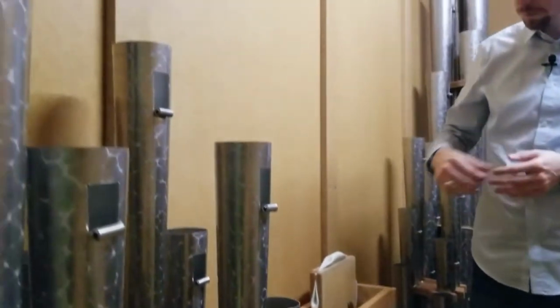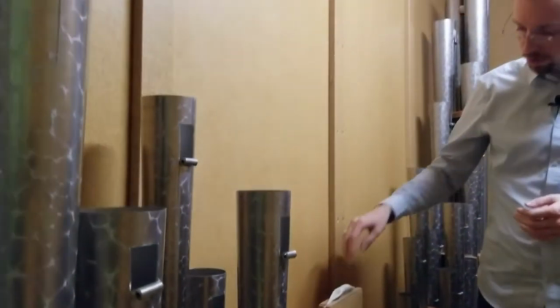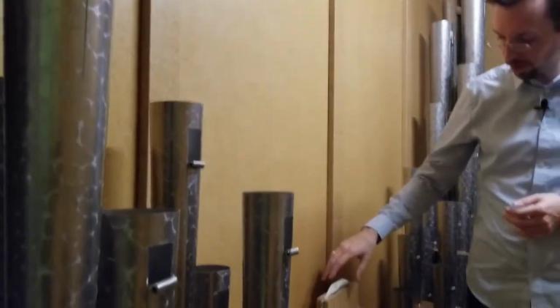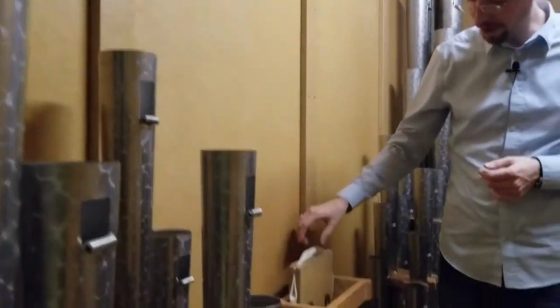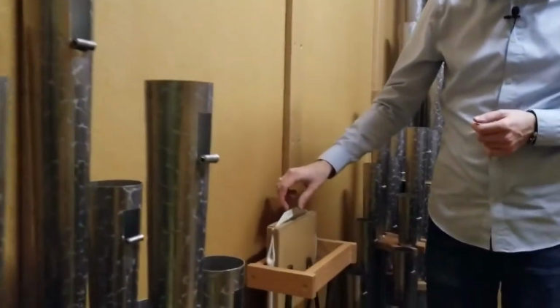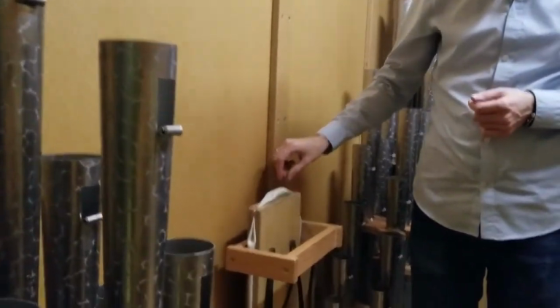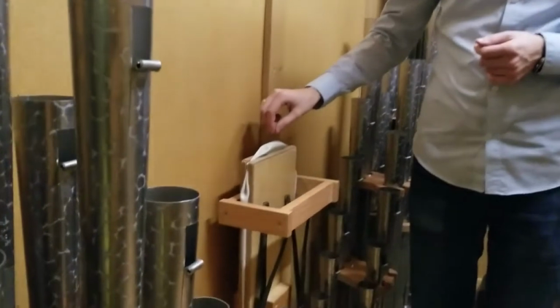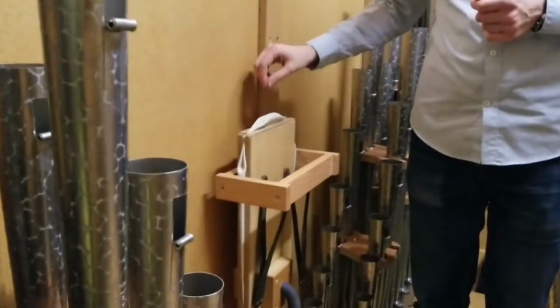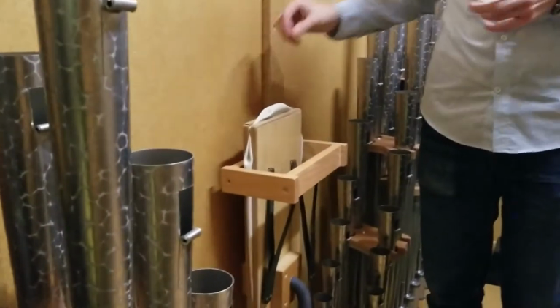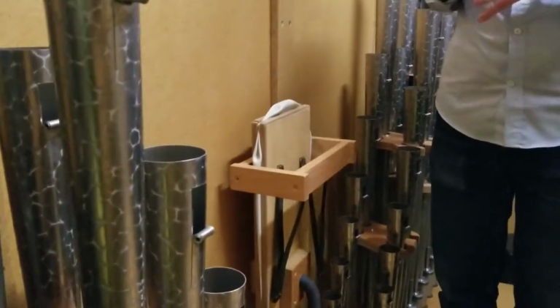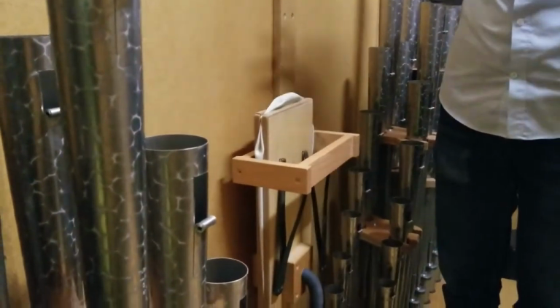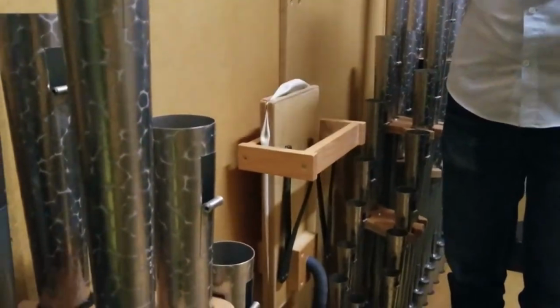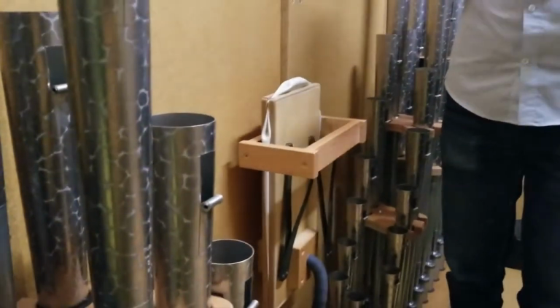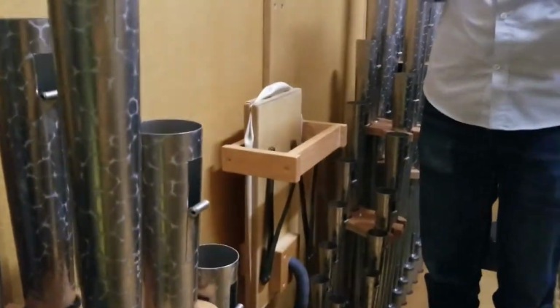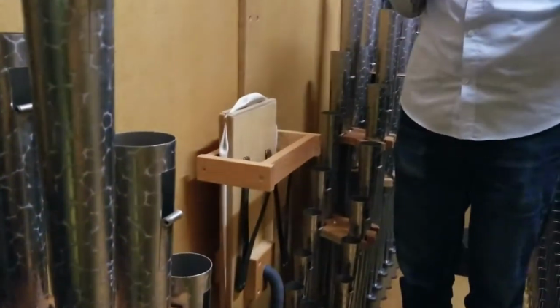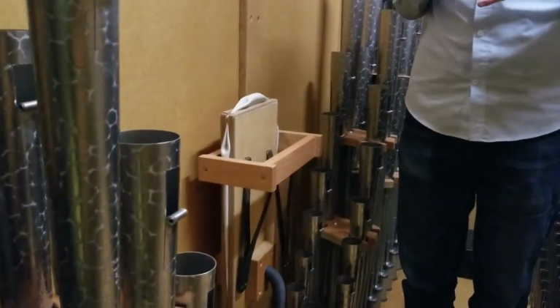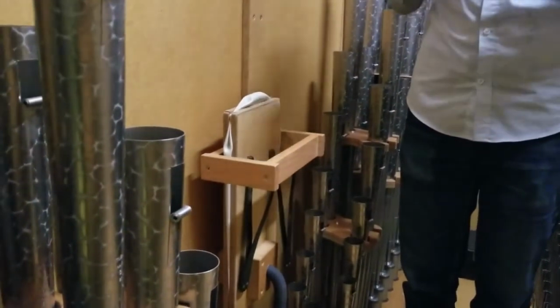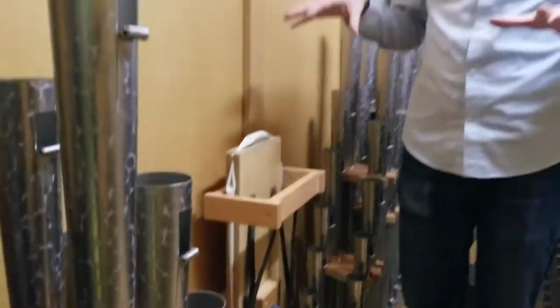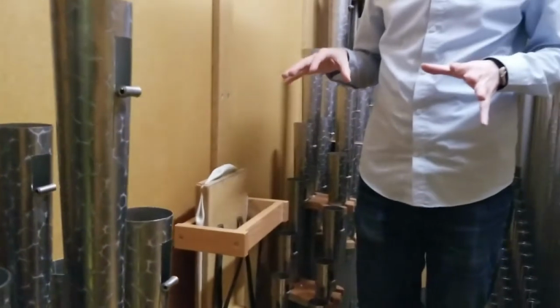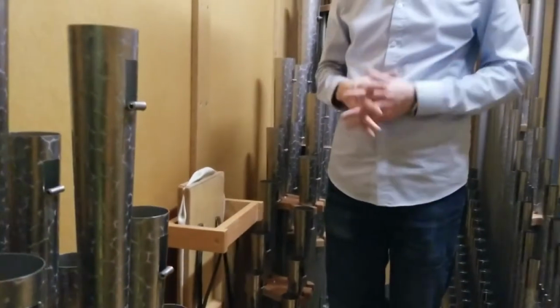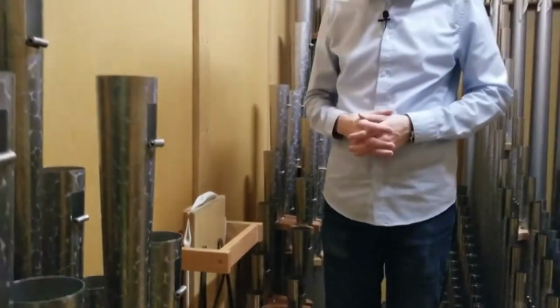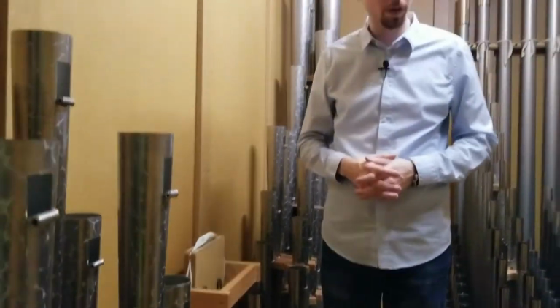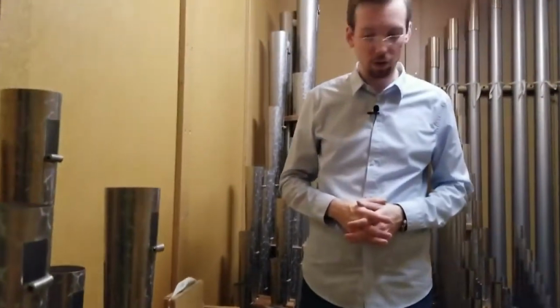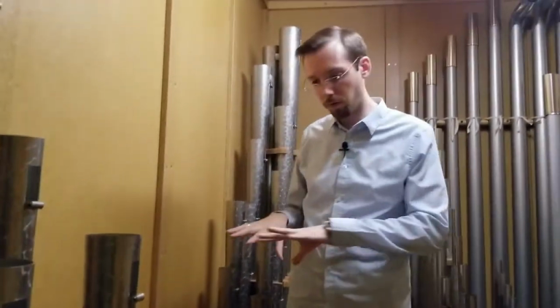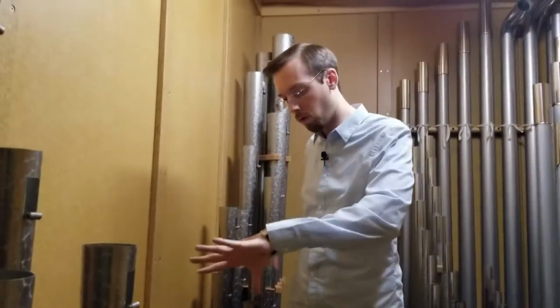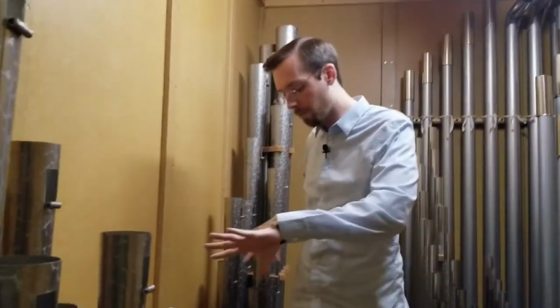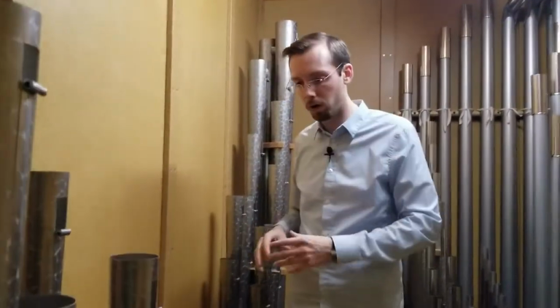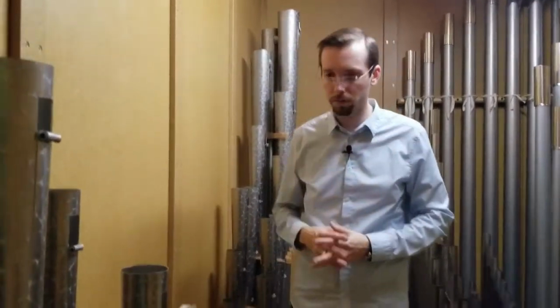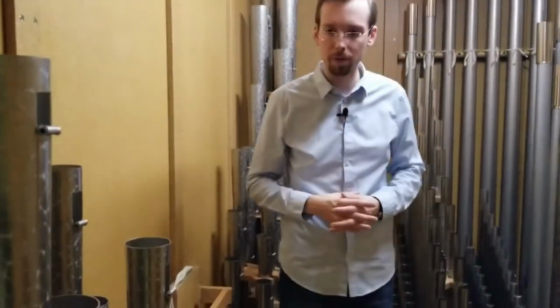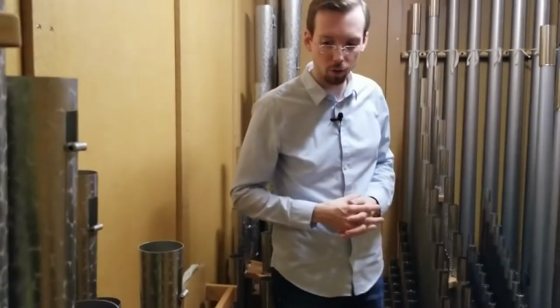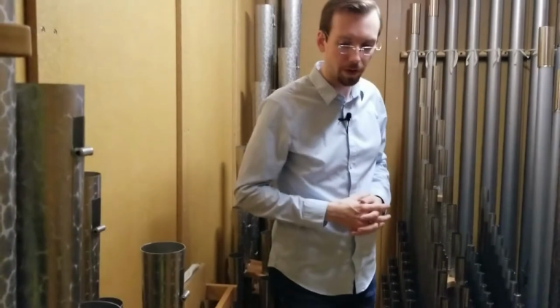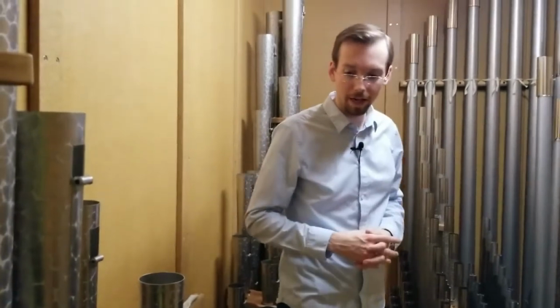You see a little miniature bellows right here. This is used to help regulate wind pressure throughout the instrument, just to keep things even and steady, especially for high powered stops like the tuba.